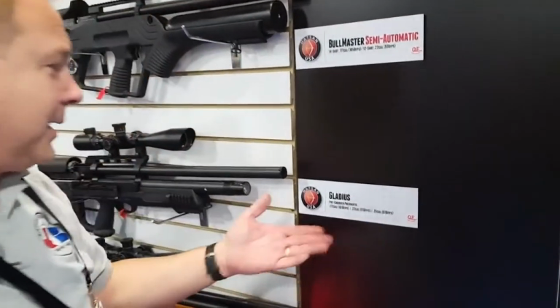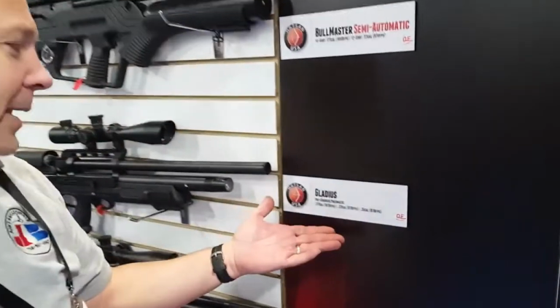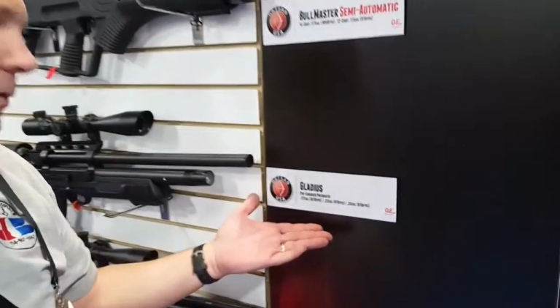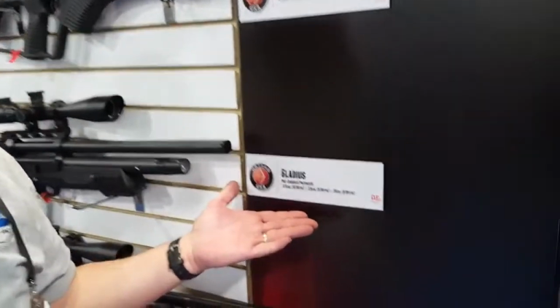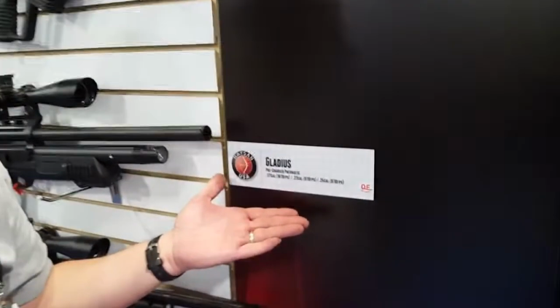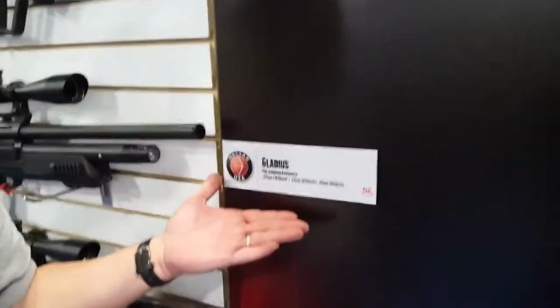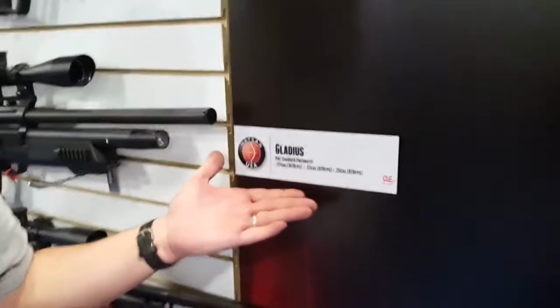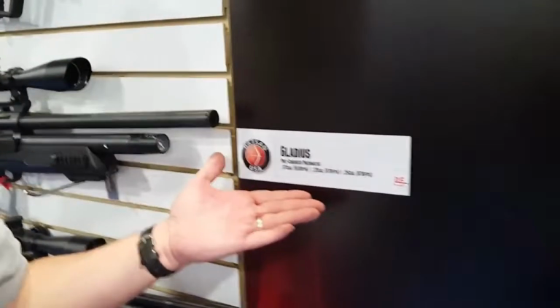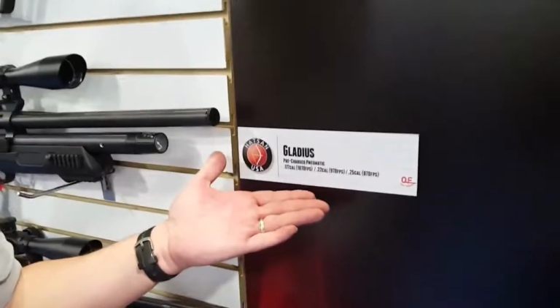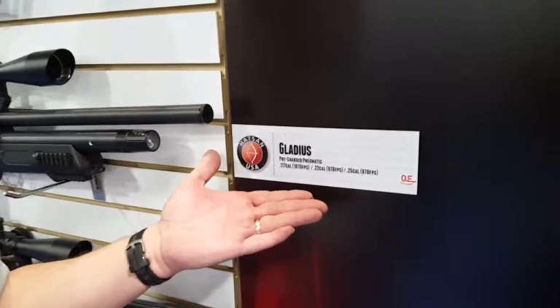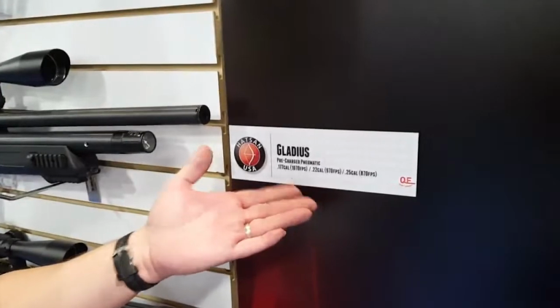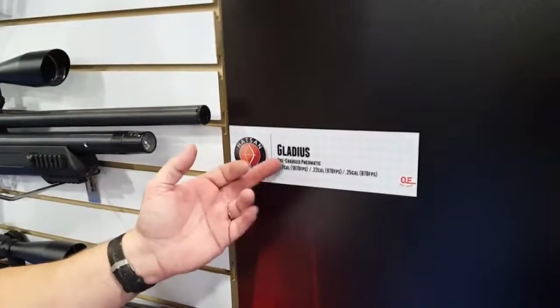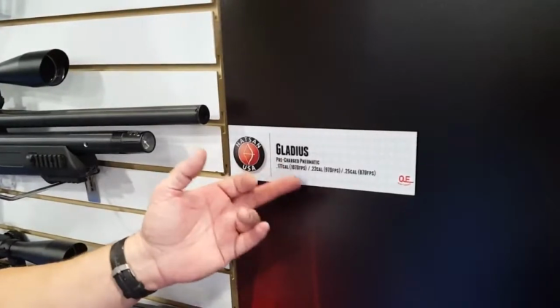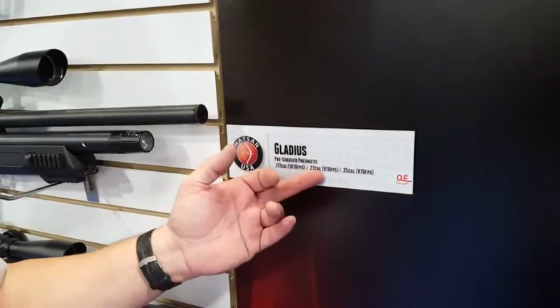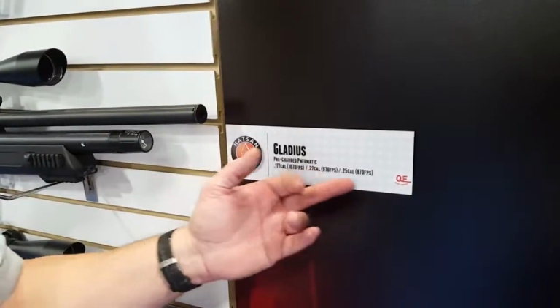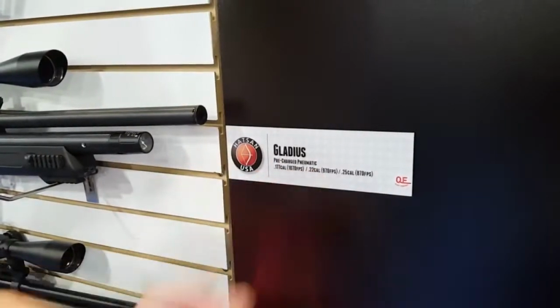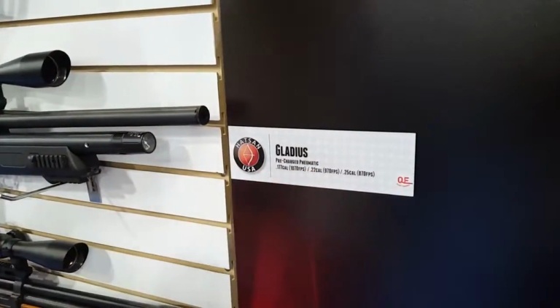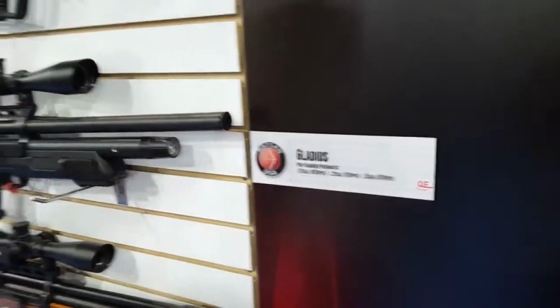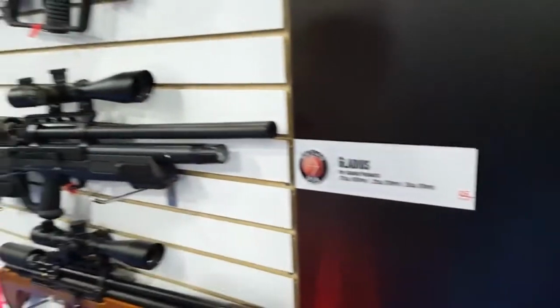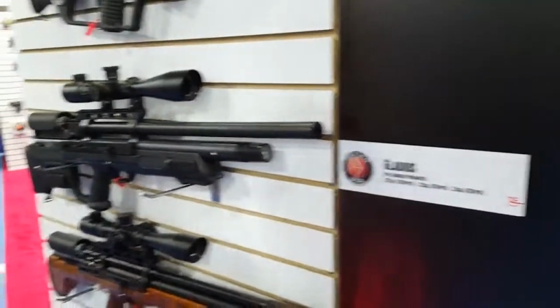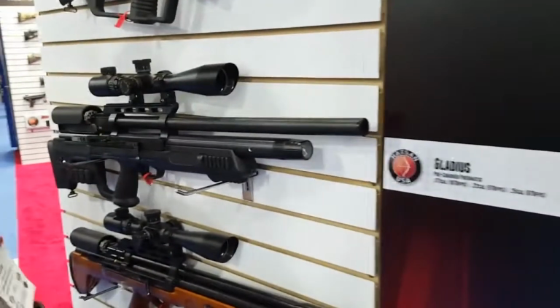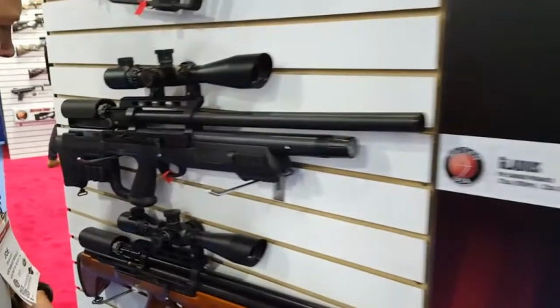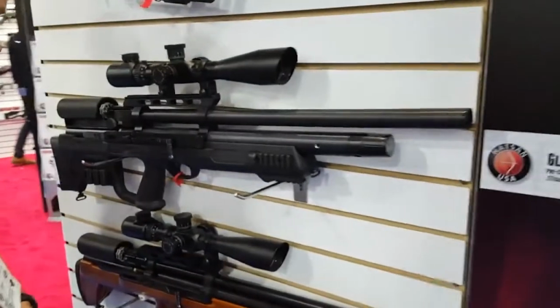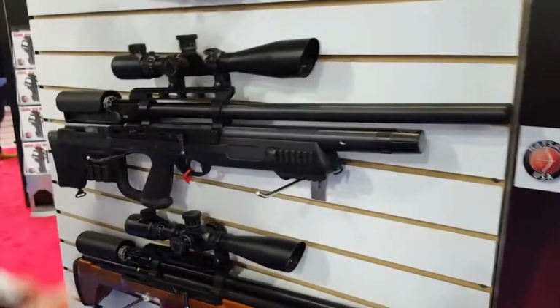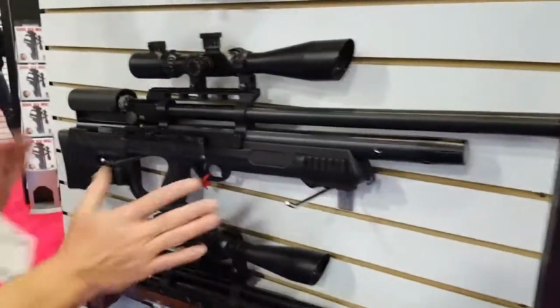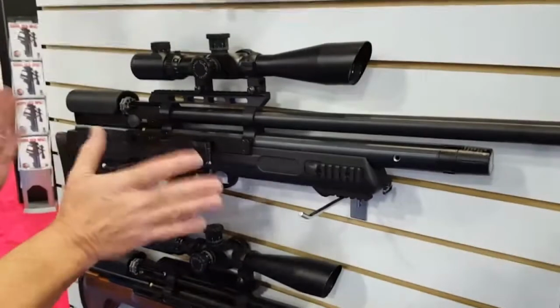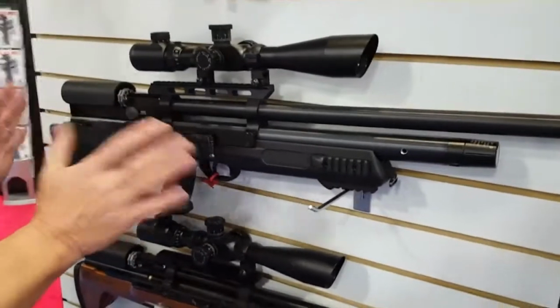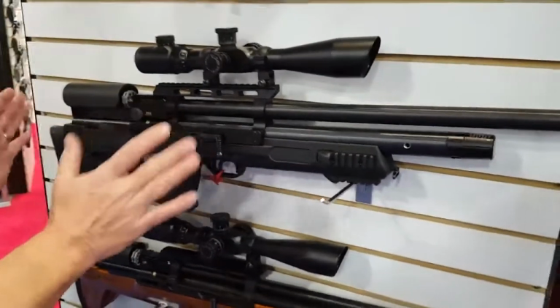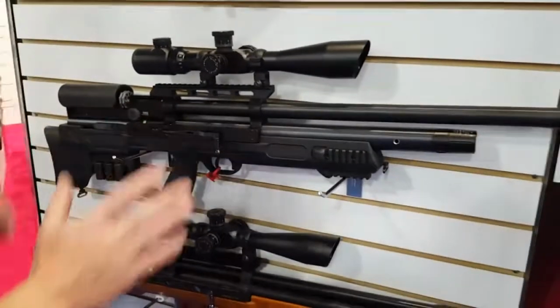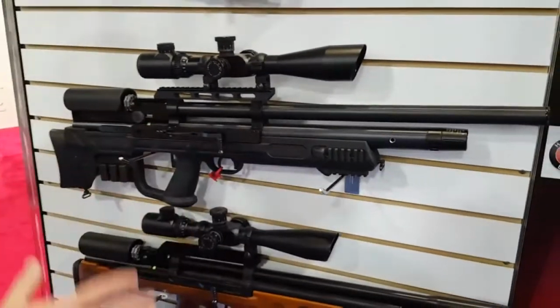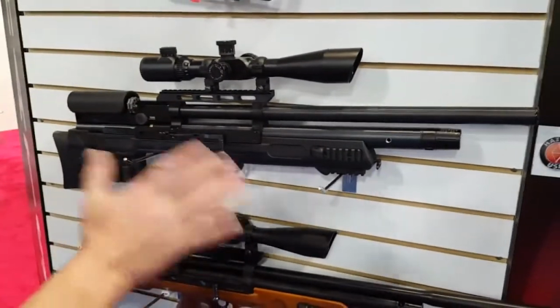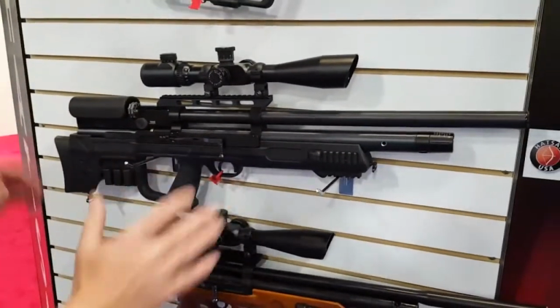Look at this baby. Everybody knows the Gladius, but we just thought we'd show it to you one more time. Comes in 17, 22, and 25 caliber. A beautiful rifle — semi-bullpup is what I would call something like this, to bullpup-ish.